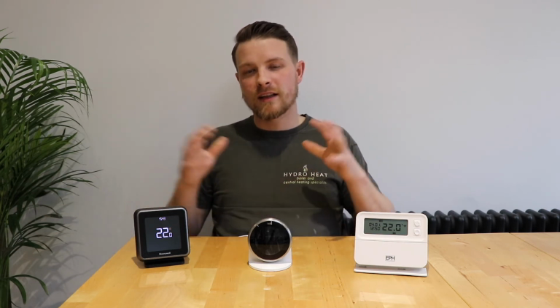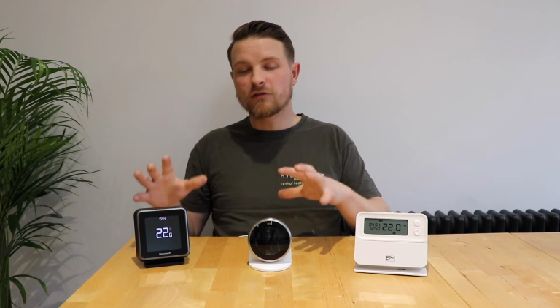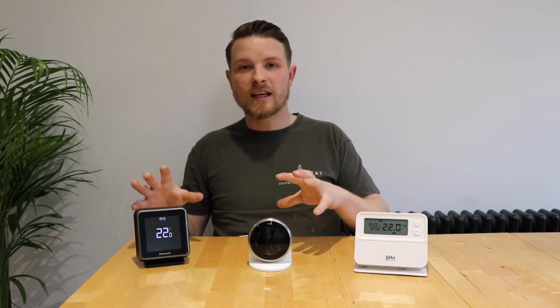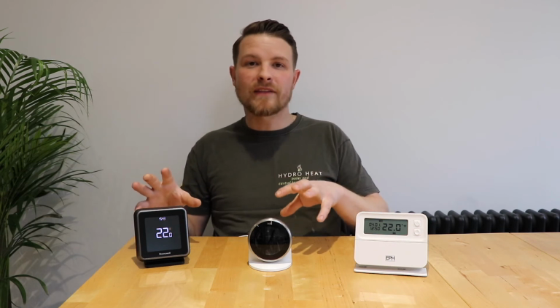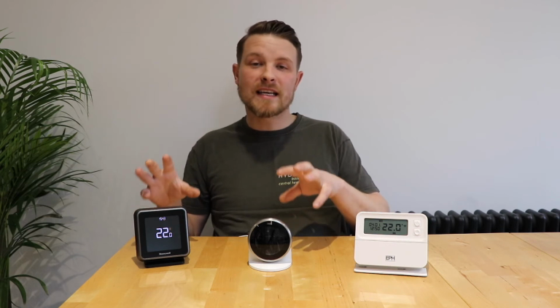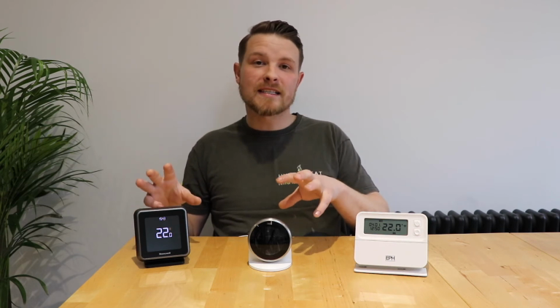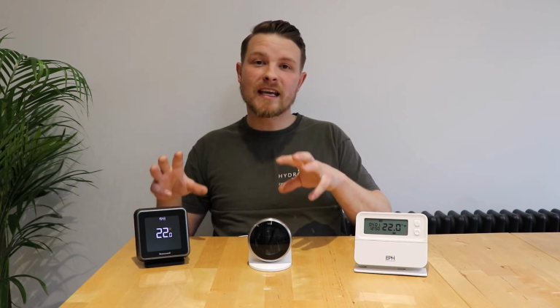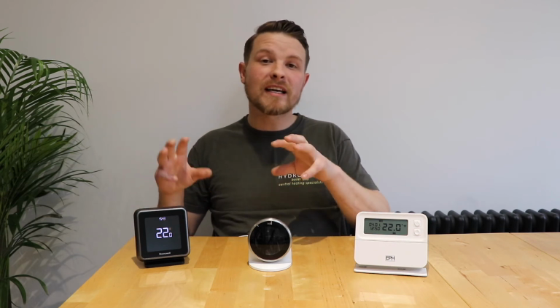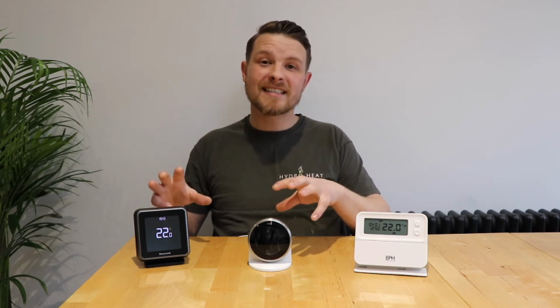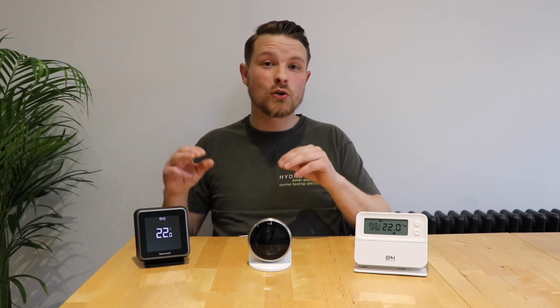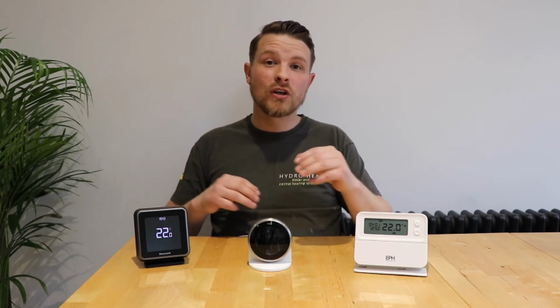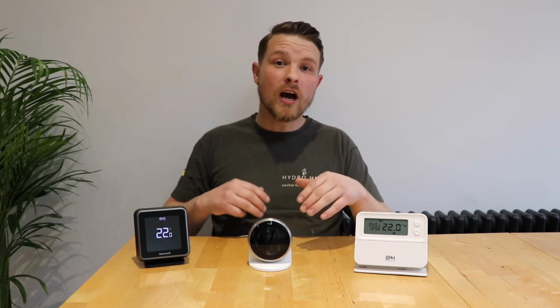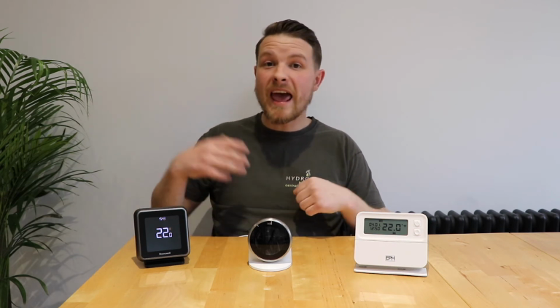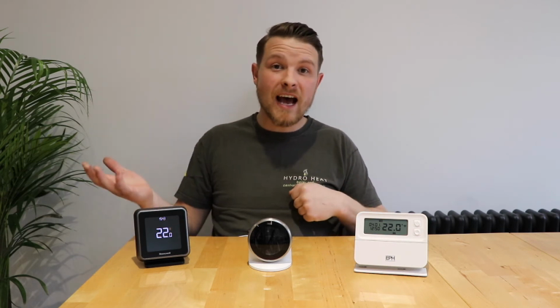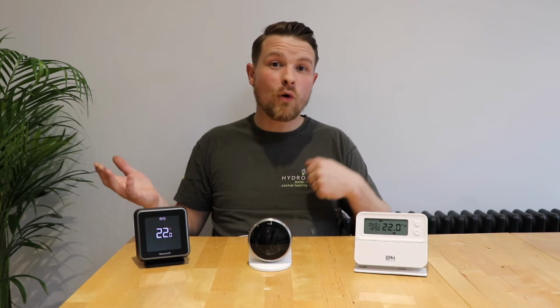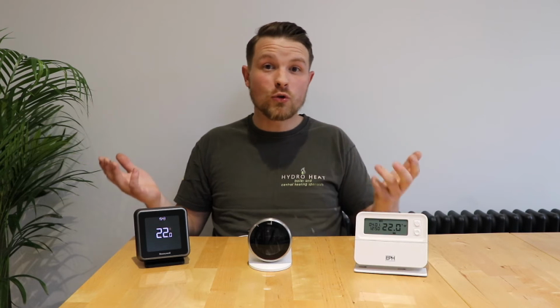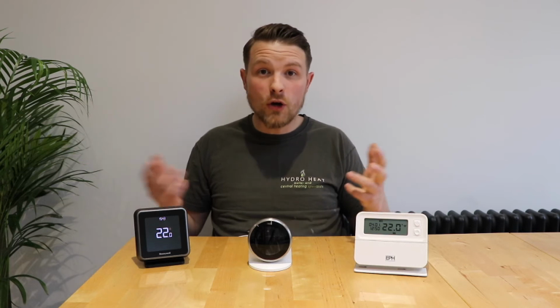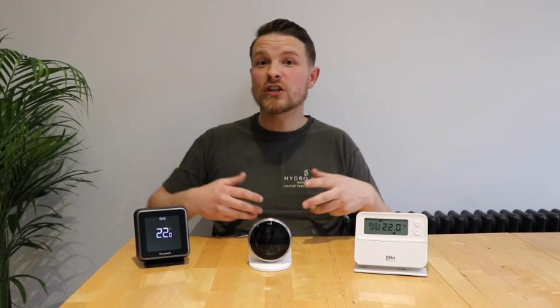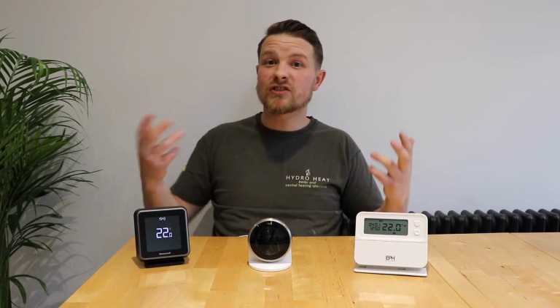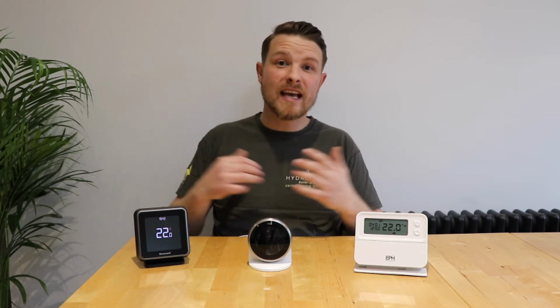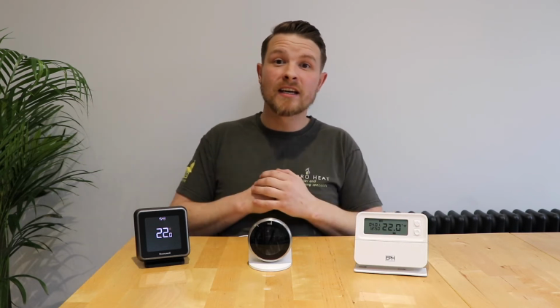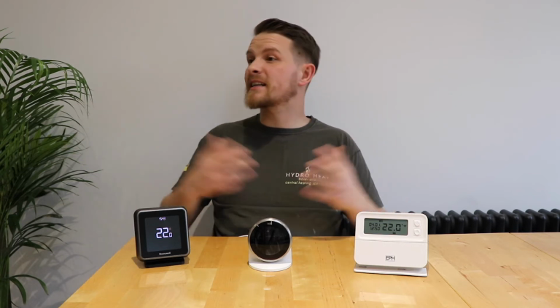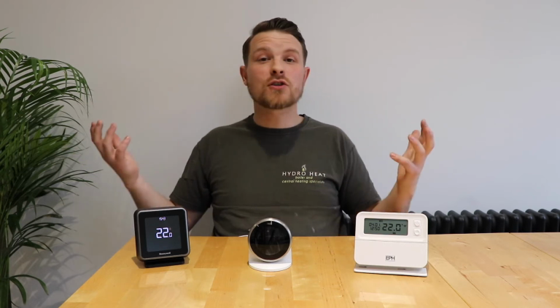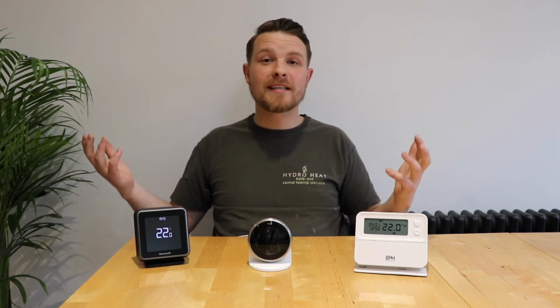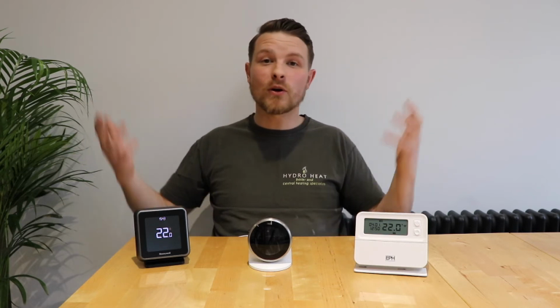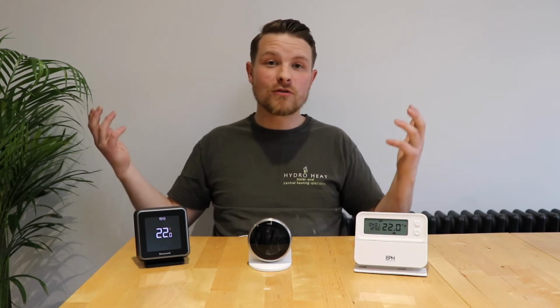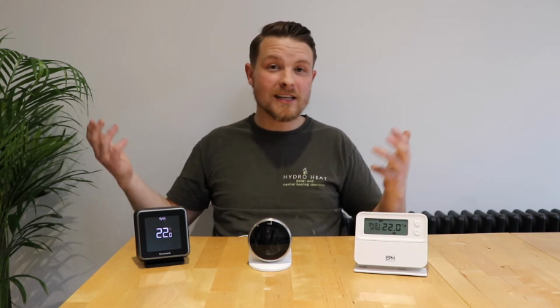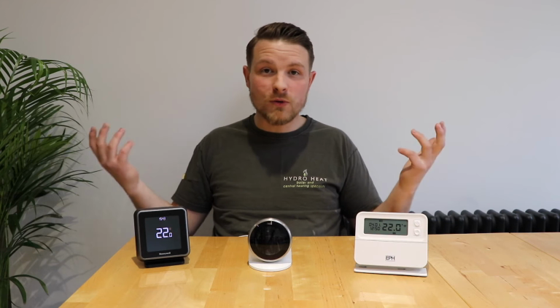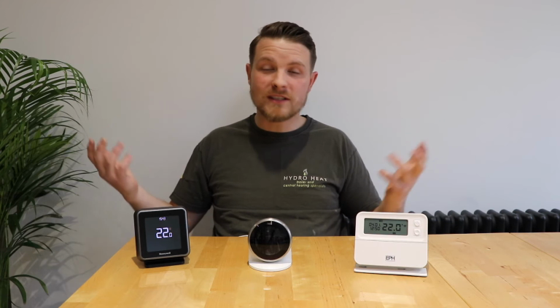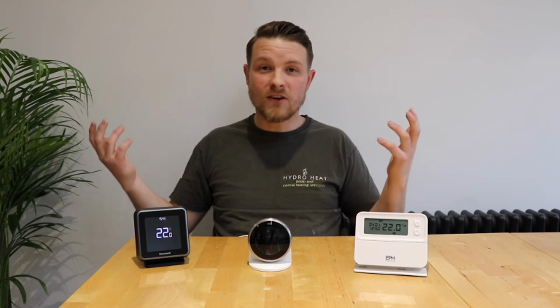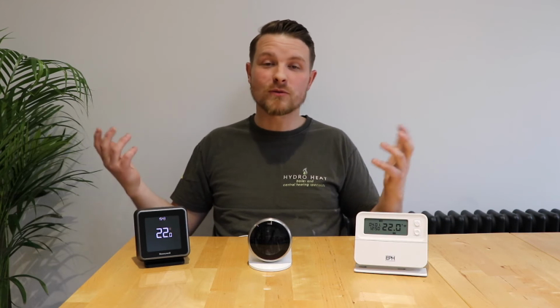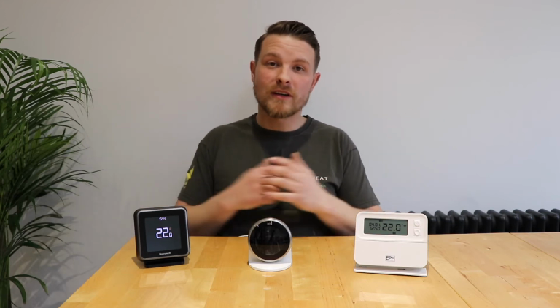Another great thing about these thermostats is they can be connected to Alexa or Google Home, so you can literally say 'Alexa, turn the heating up by two degrees' and it will do it — which is pretty unreal to be honest.